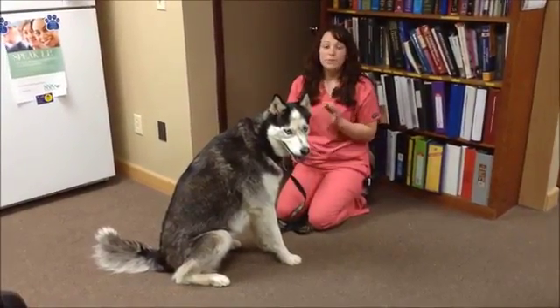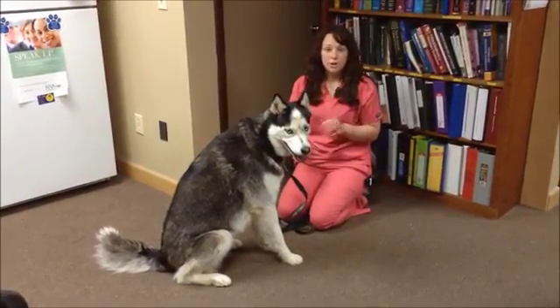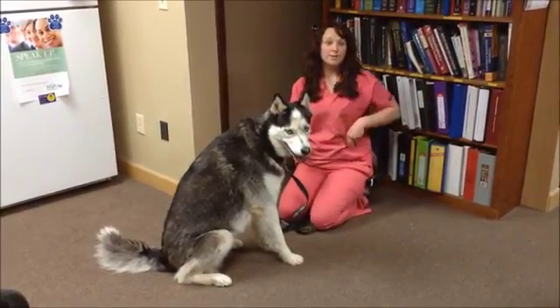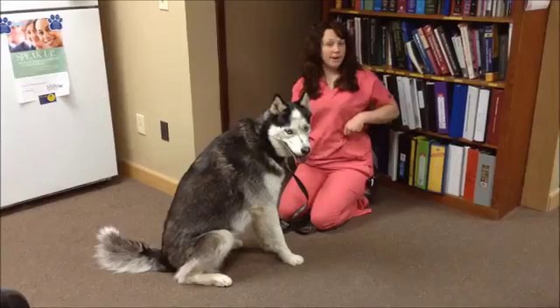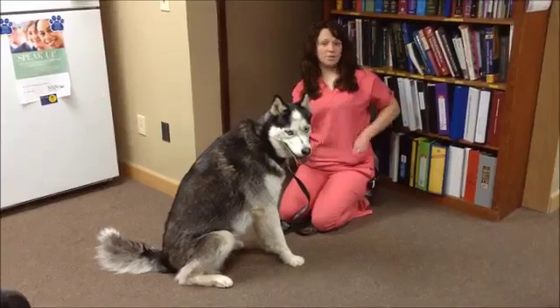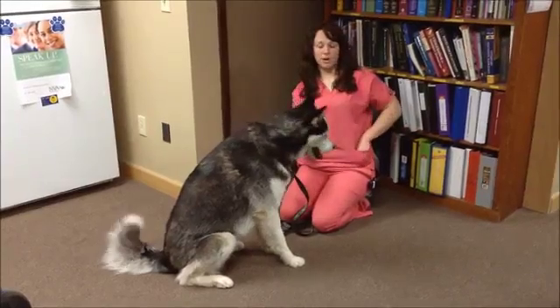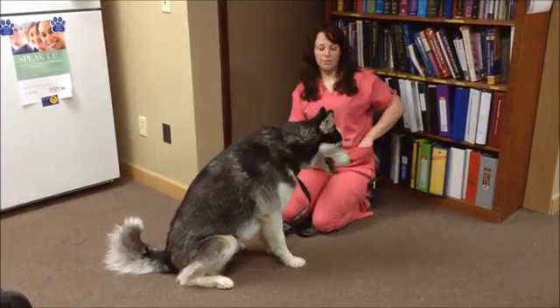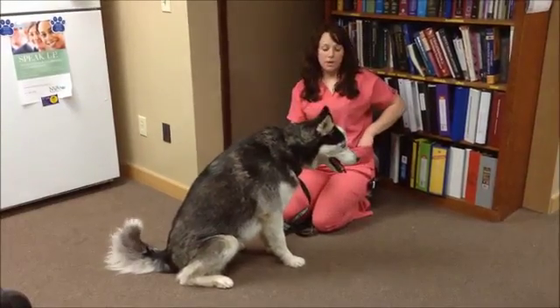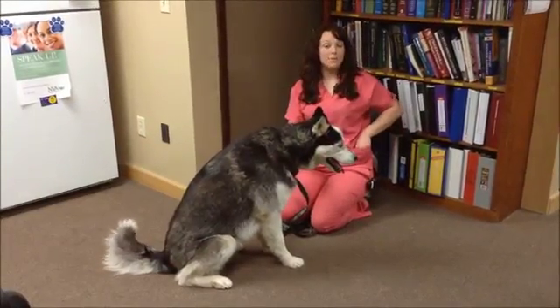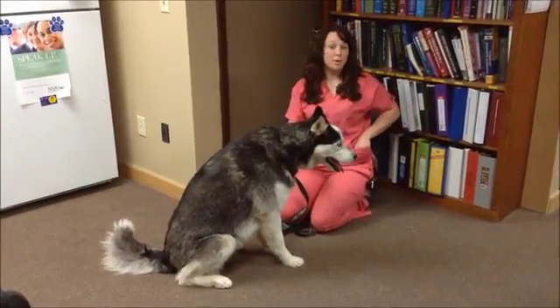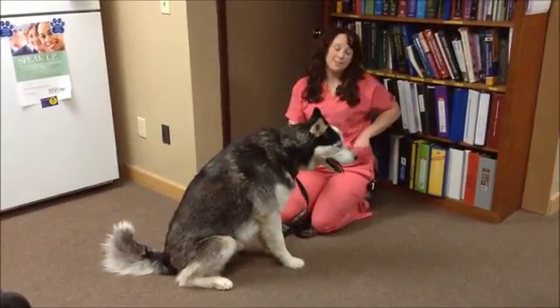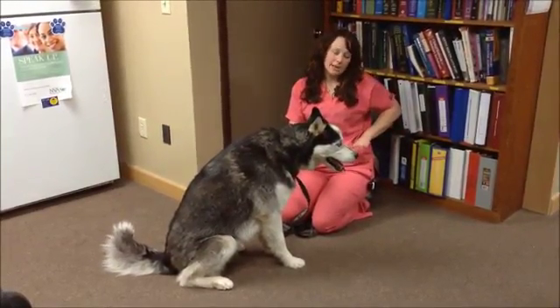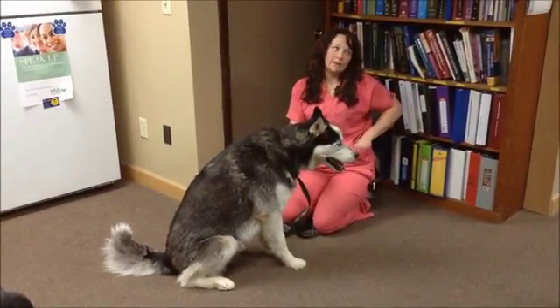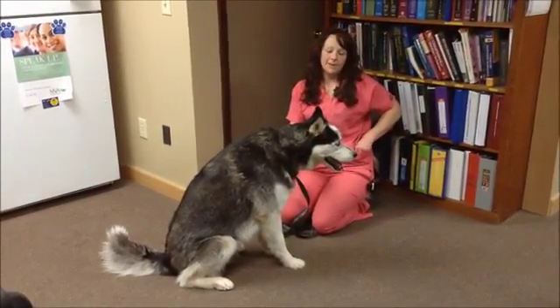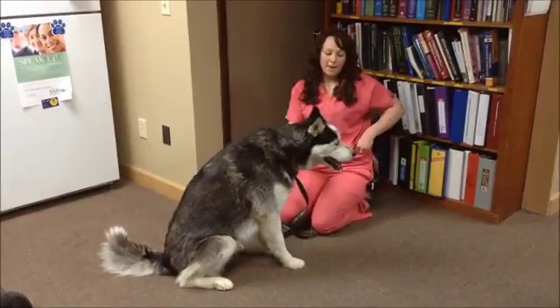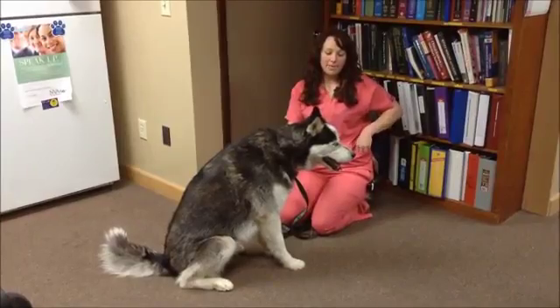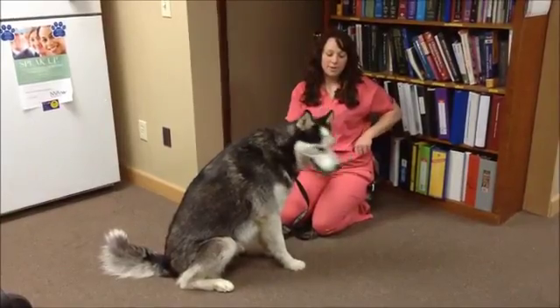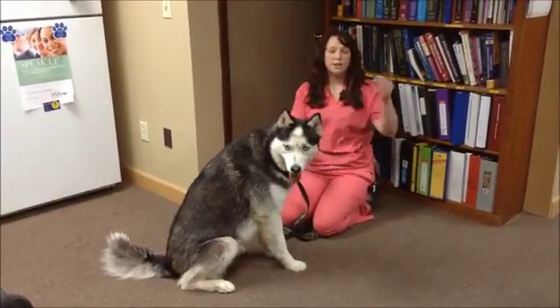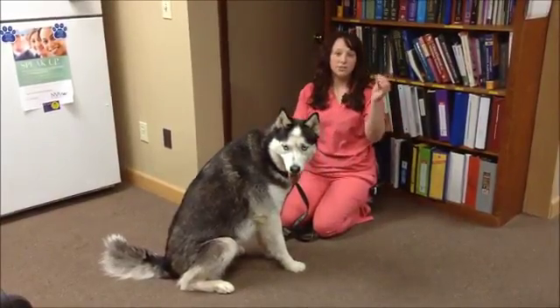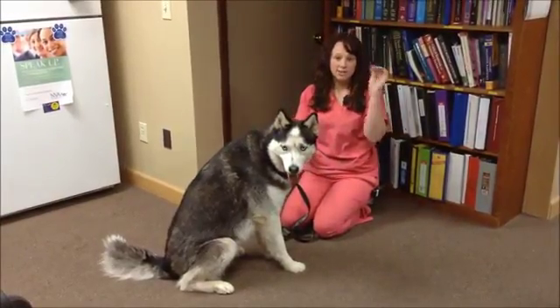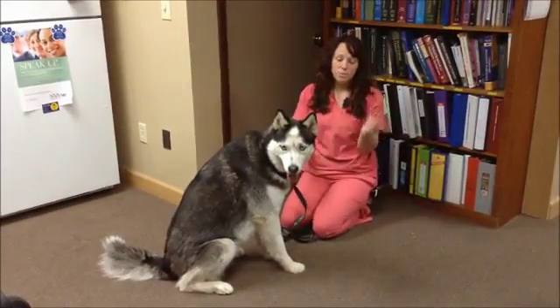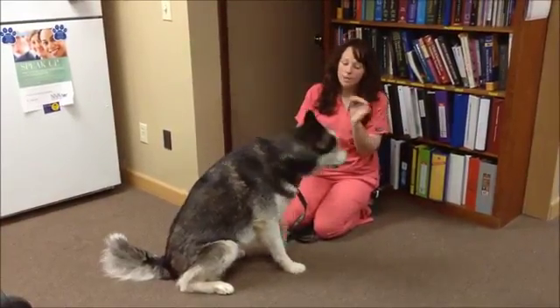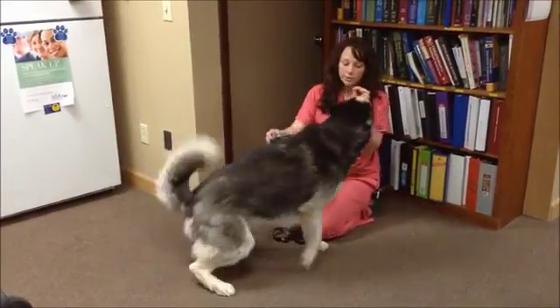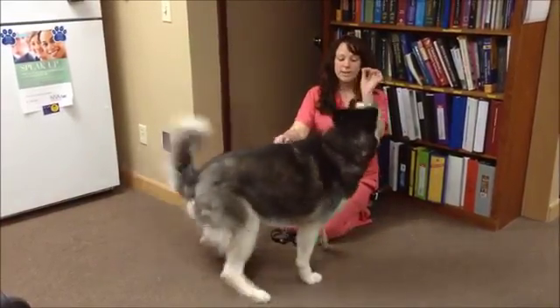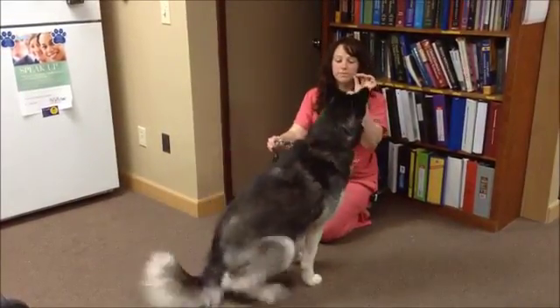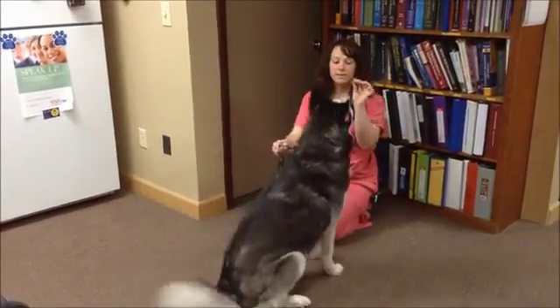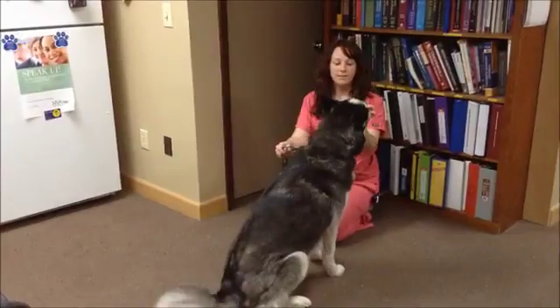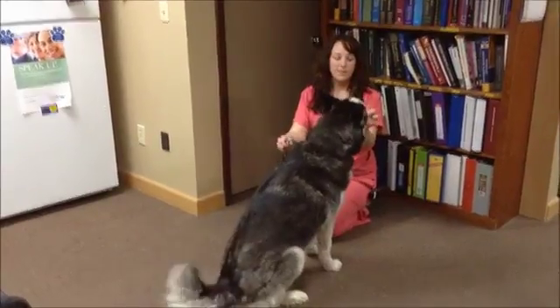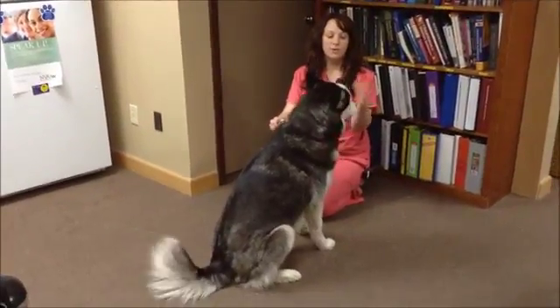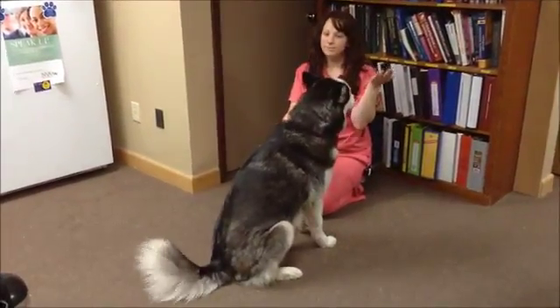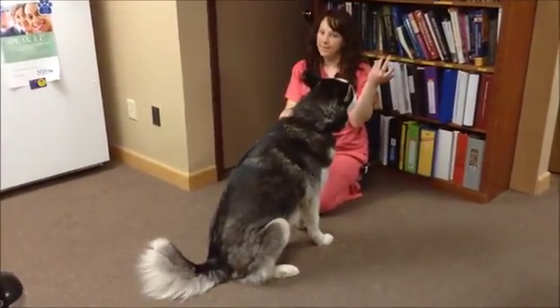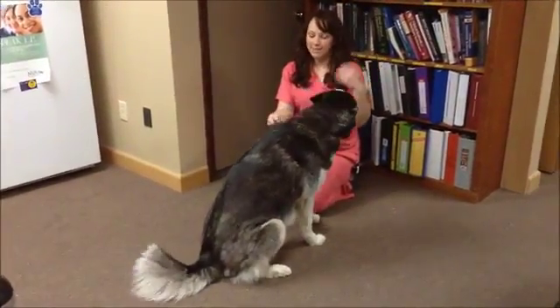I'm going to show you two ways you can pill your dog at home. I'm using a pill pocket — there's no pill in it. The first one is as a treat. Miko, you want a treat? Sit. And of course, he eats it.